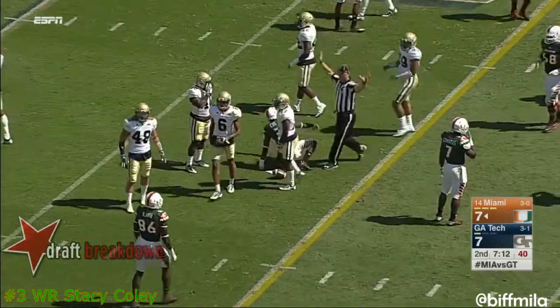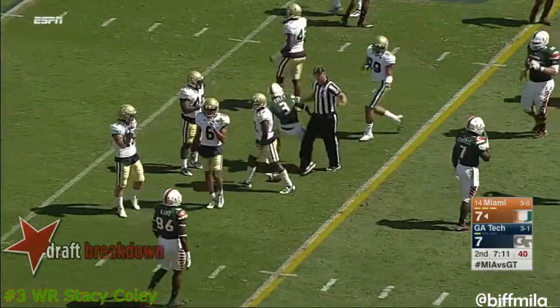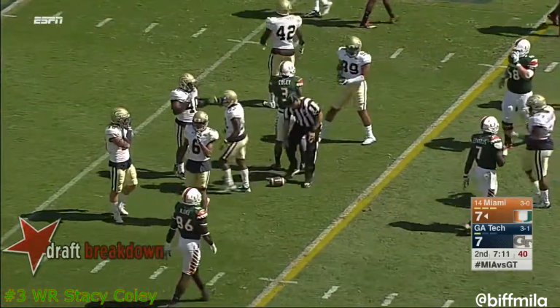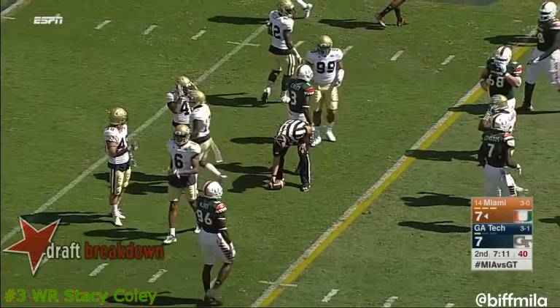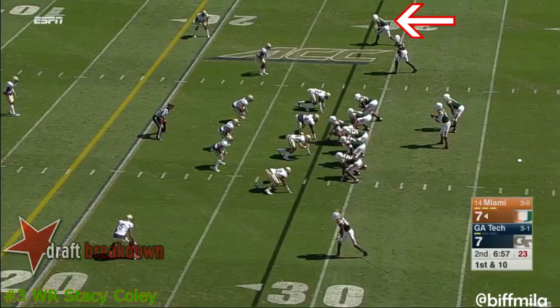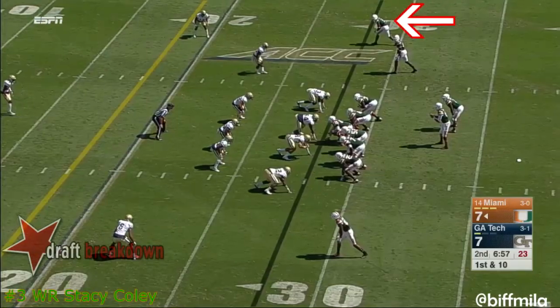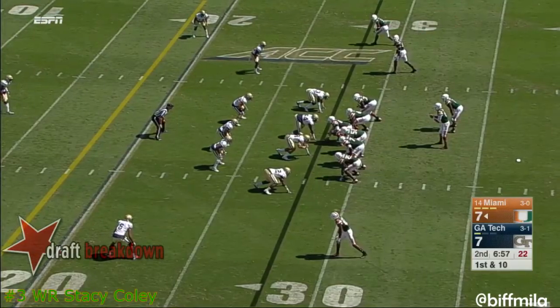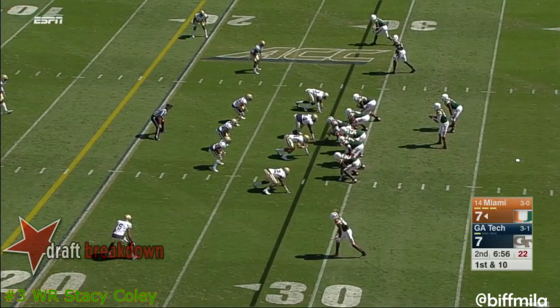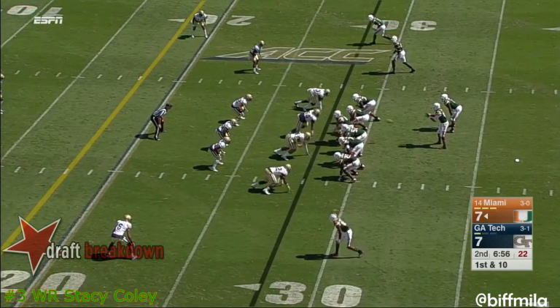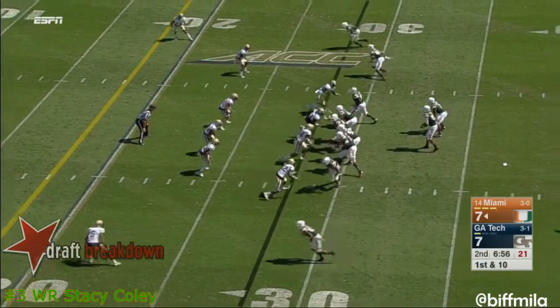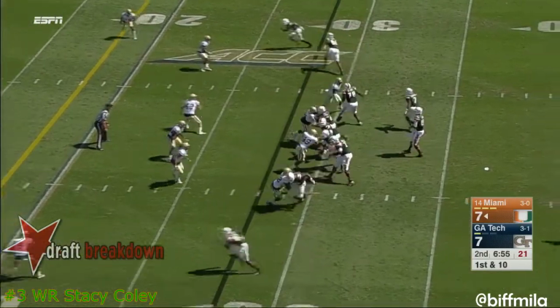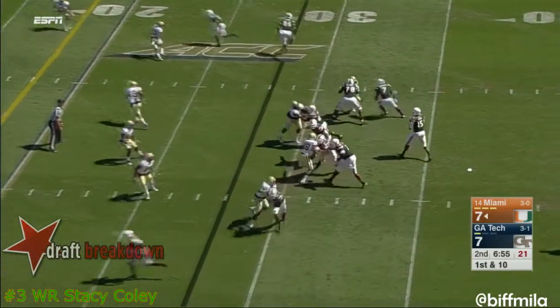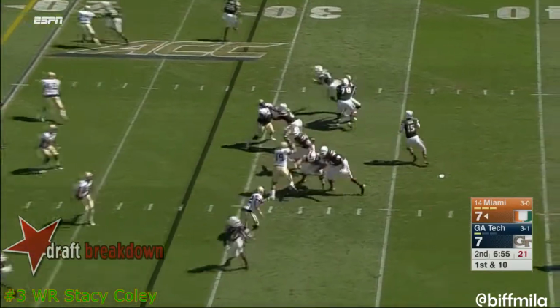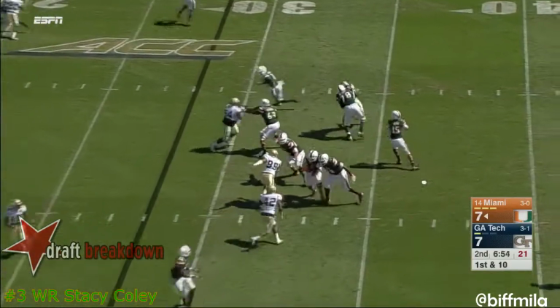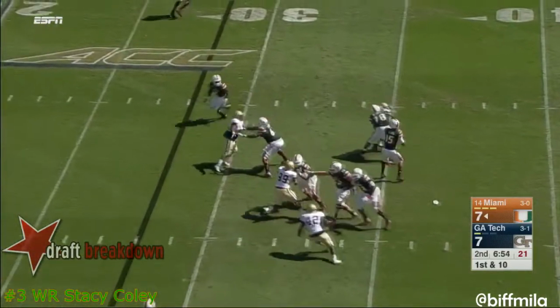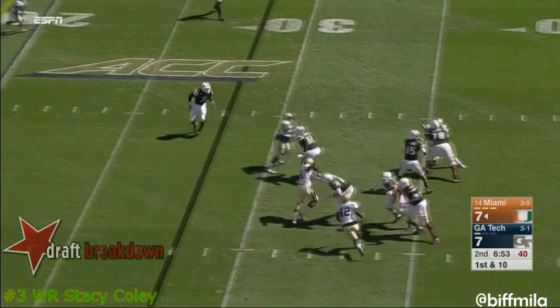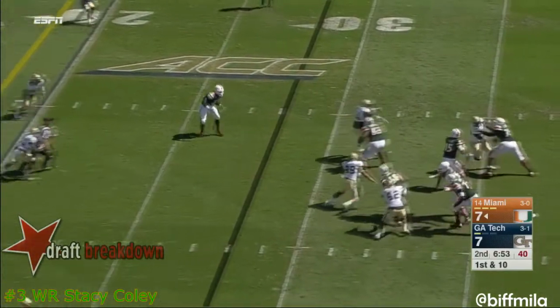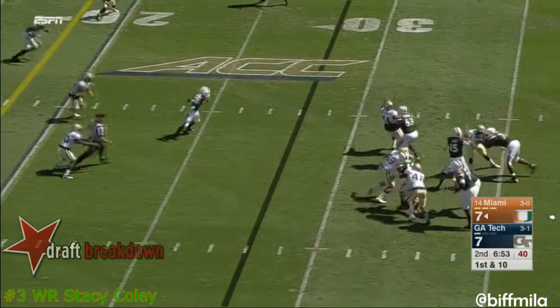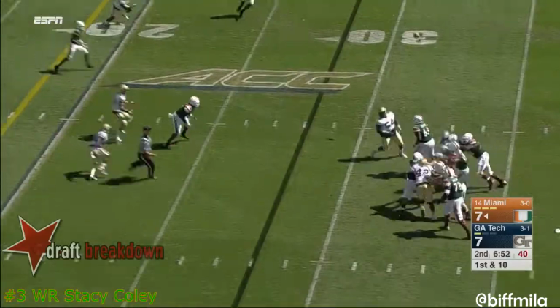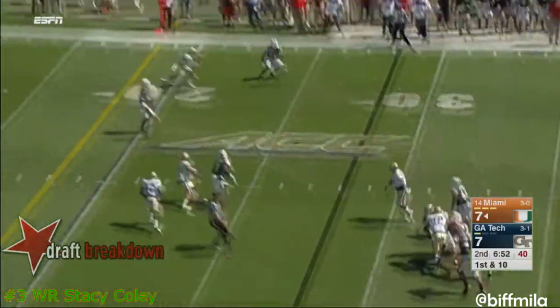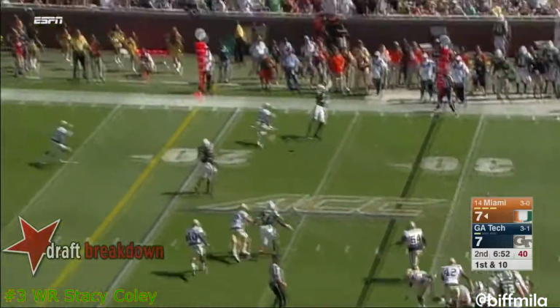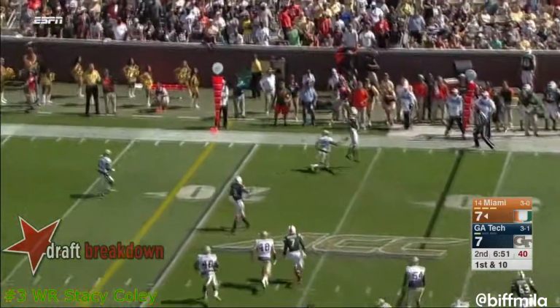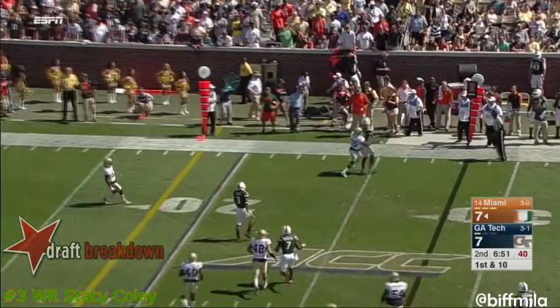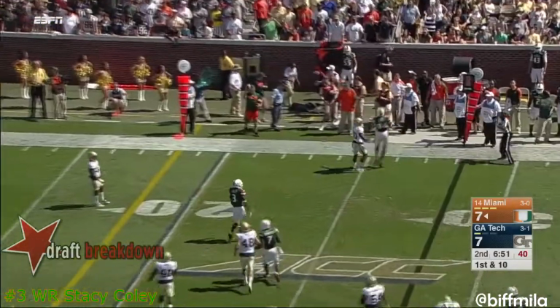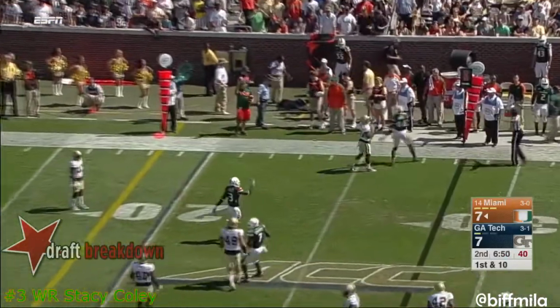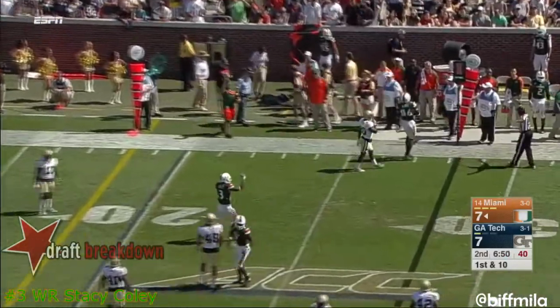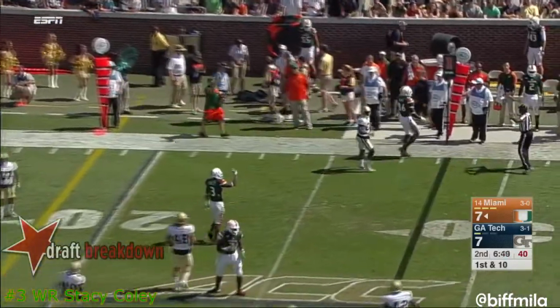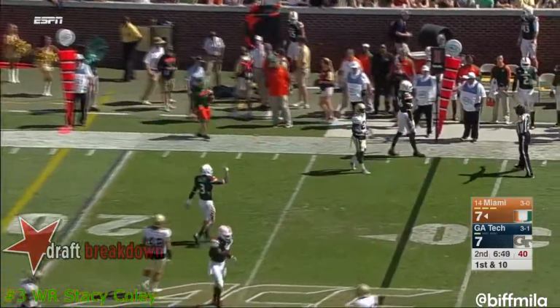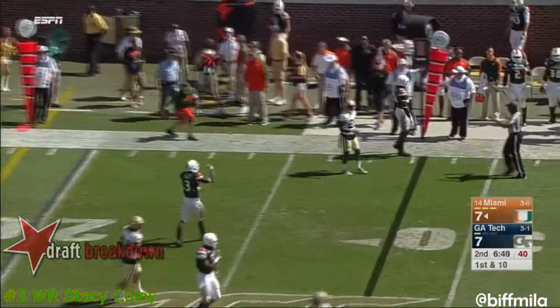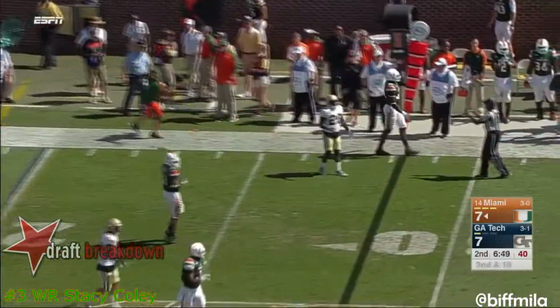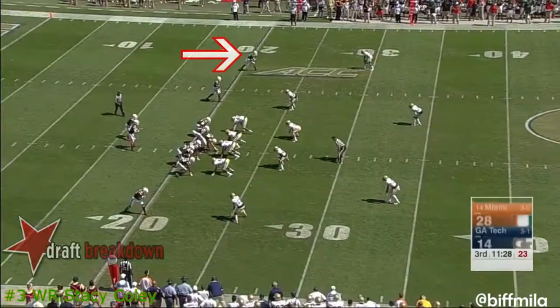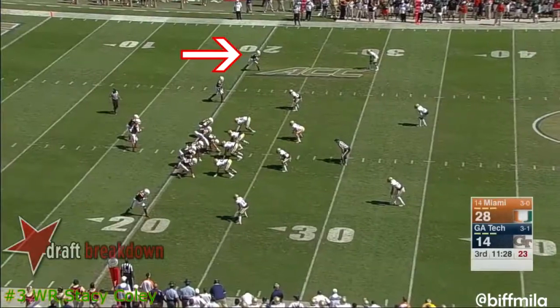We check in with Chris Conner. Seven to go in the first half, Miami on a nice drive down to the Georgia Tech 30-yard line. Brad Kaya with nice patience, looks to find about the third receiver in that progression.